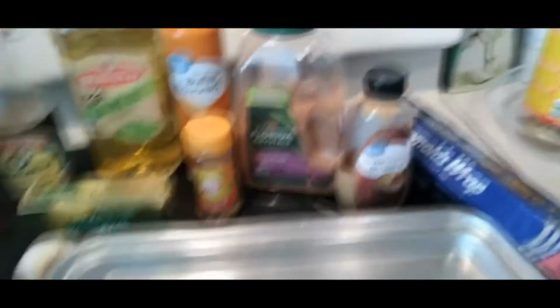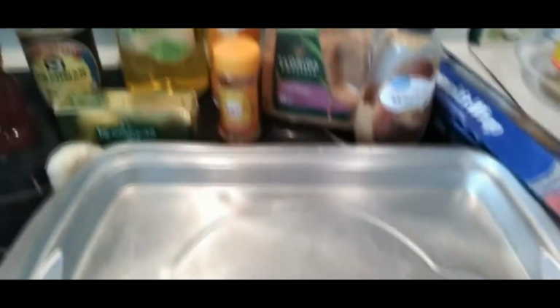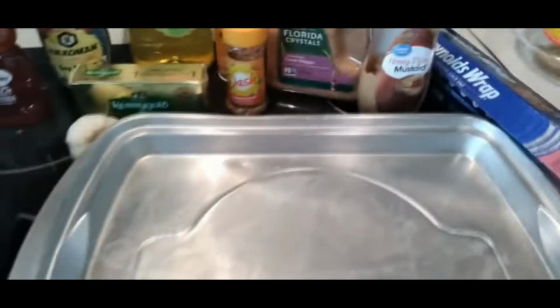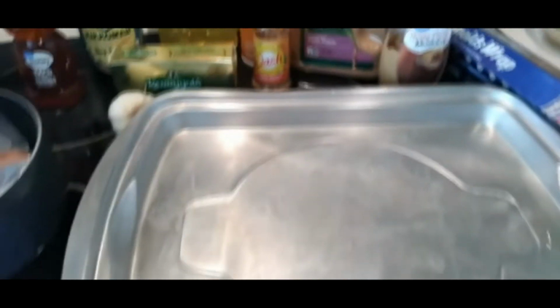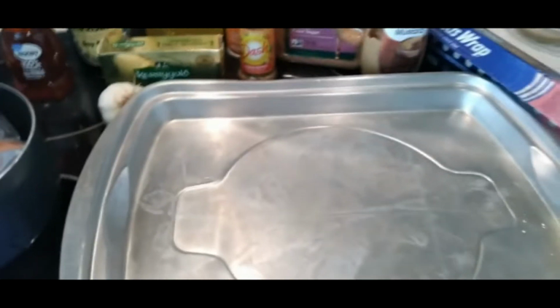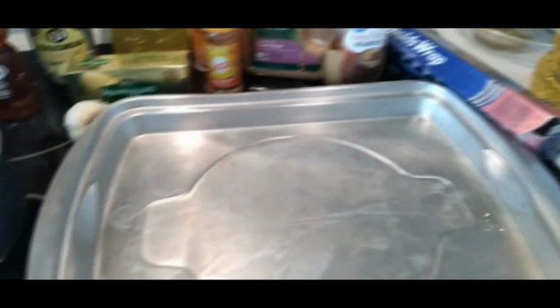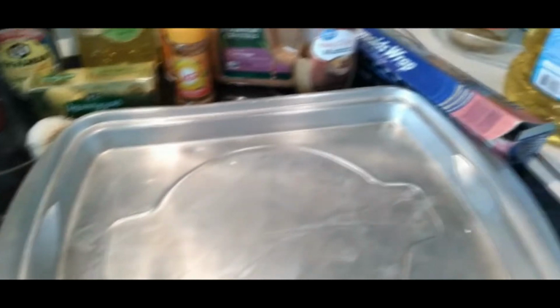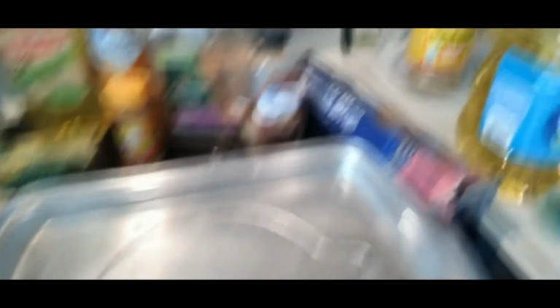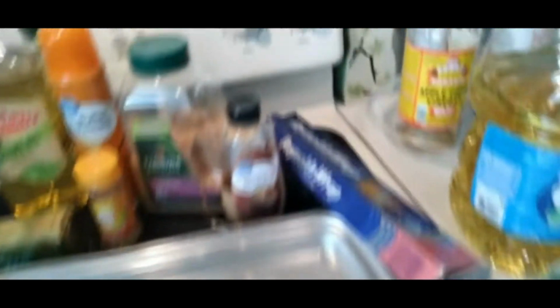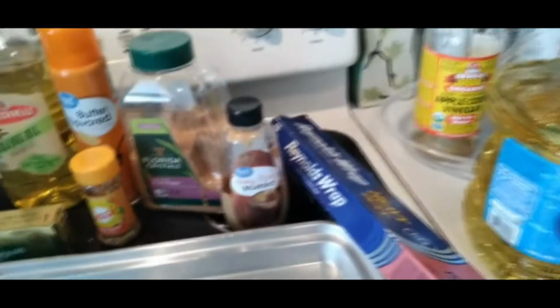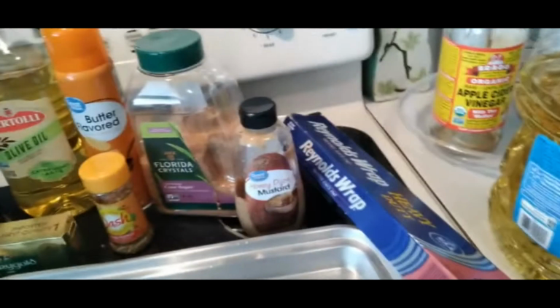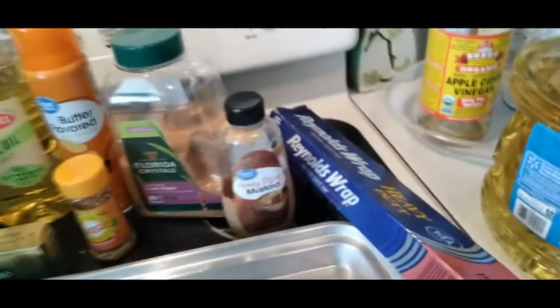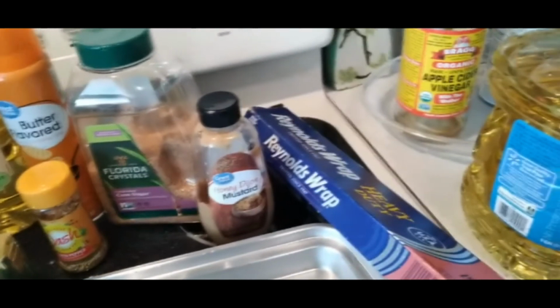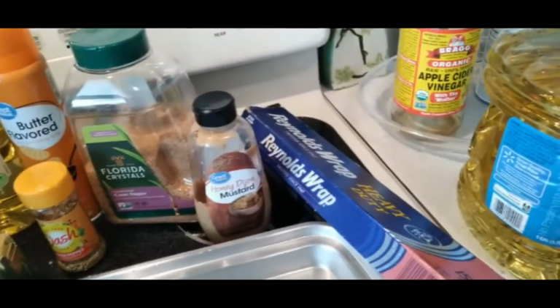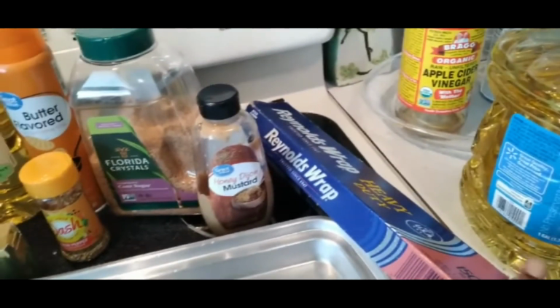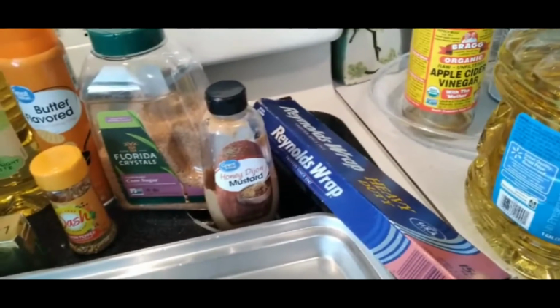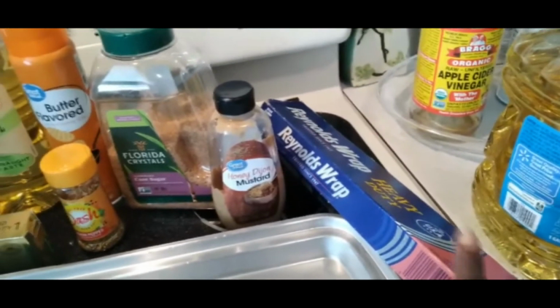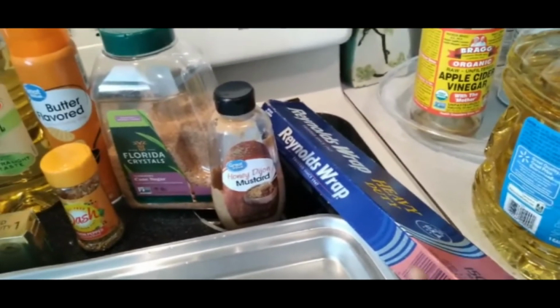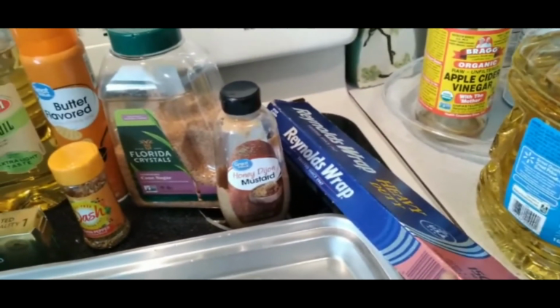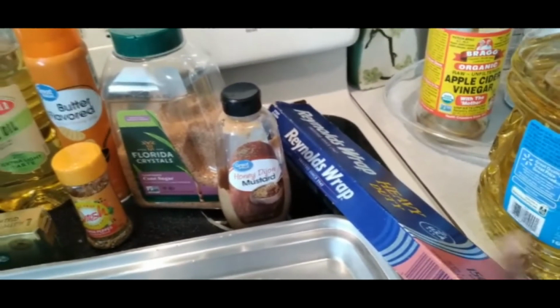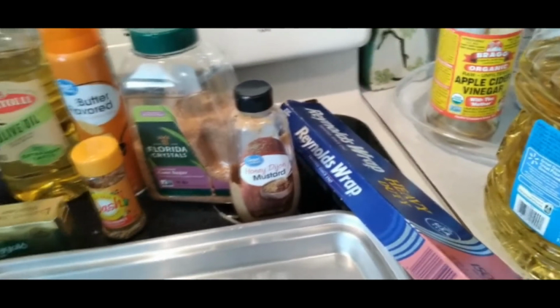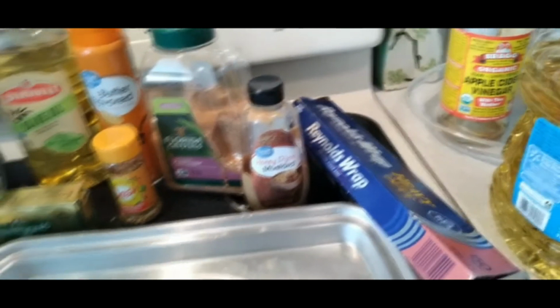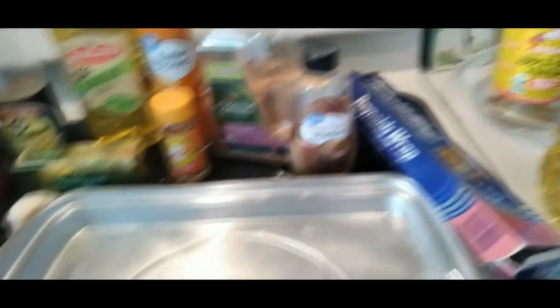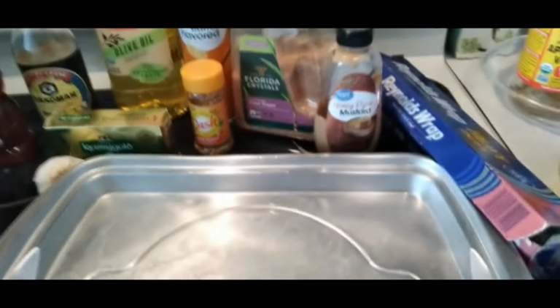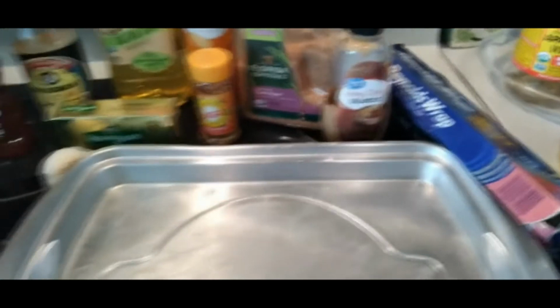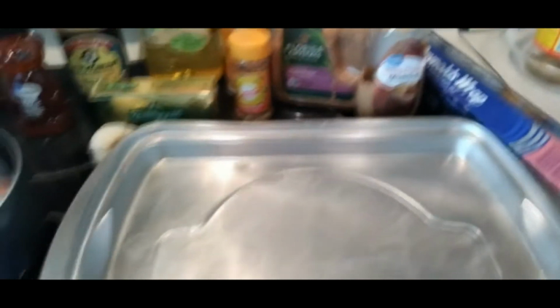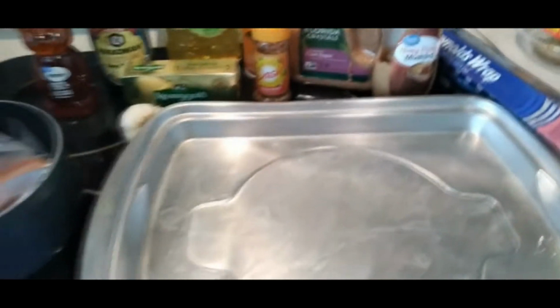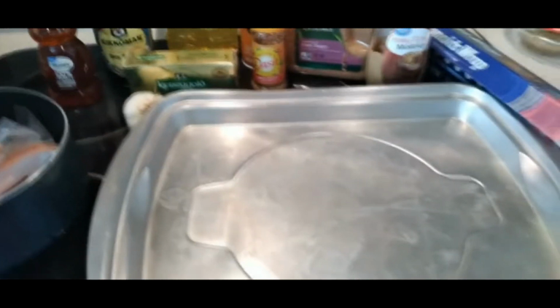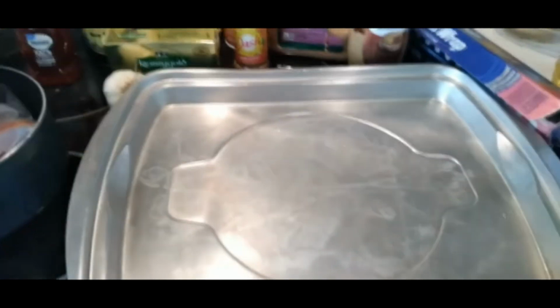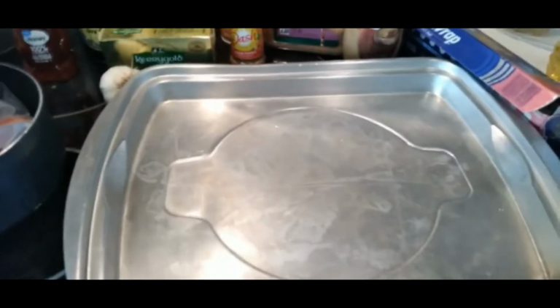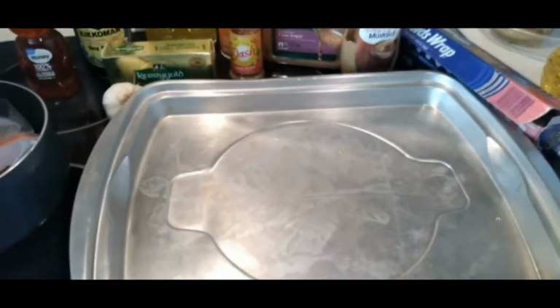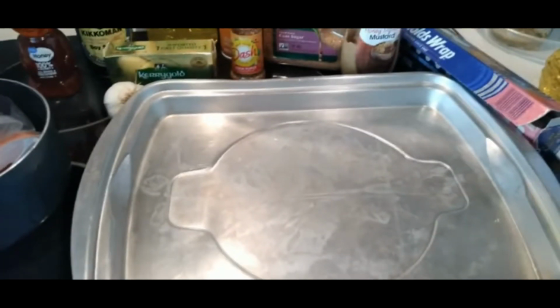And of course you have your pan. And to make things even better, we are going to use some heavy duty Reynolds wrap. So let's go ahead and get started.